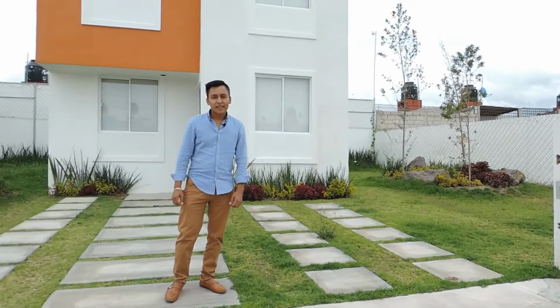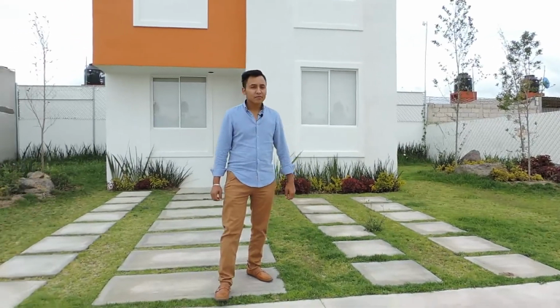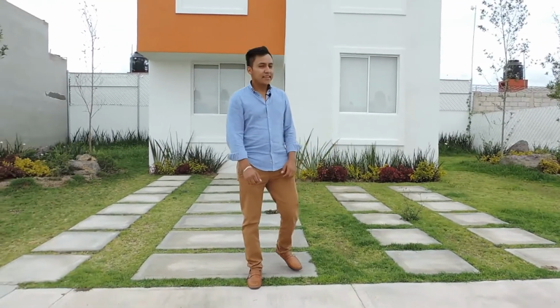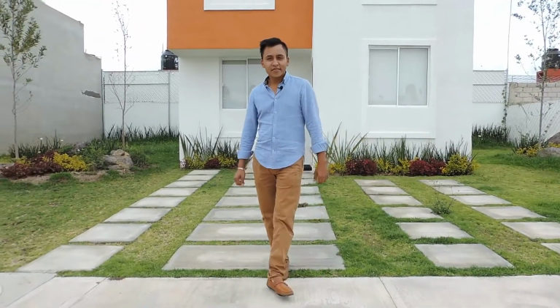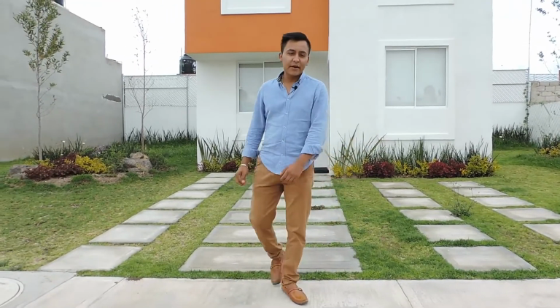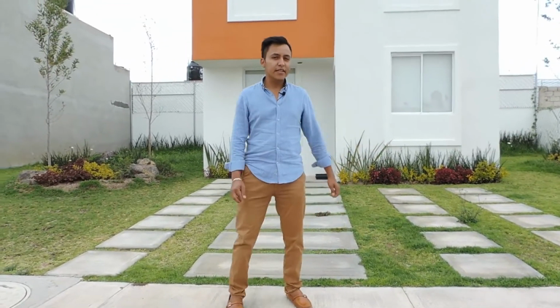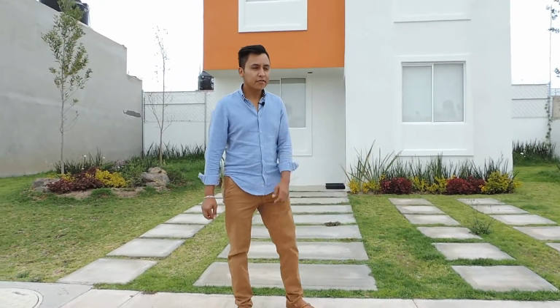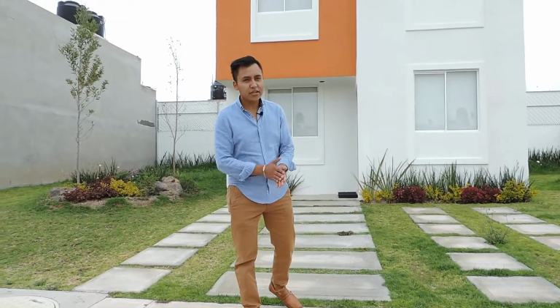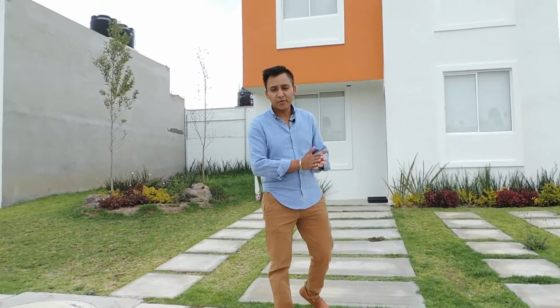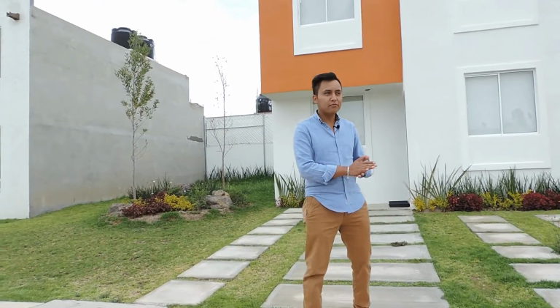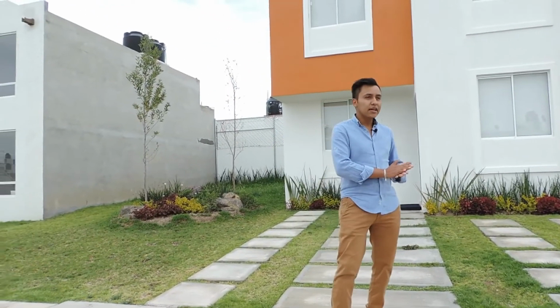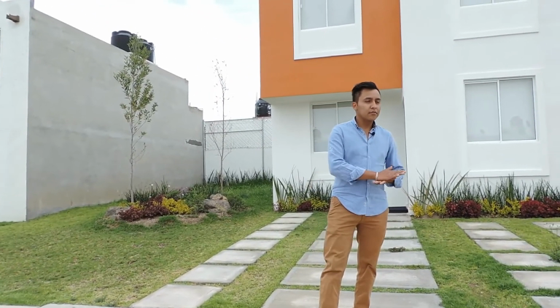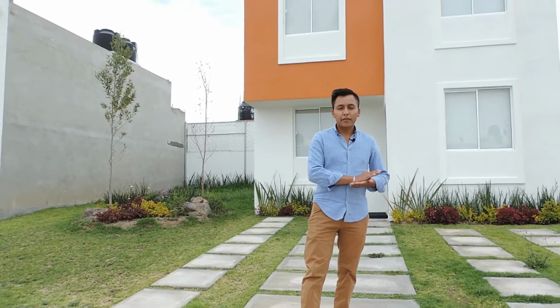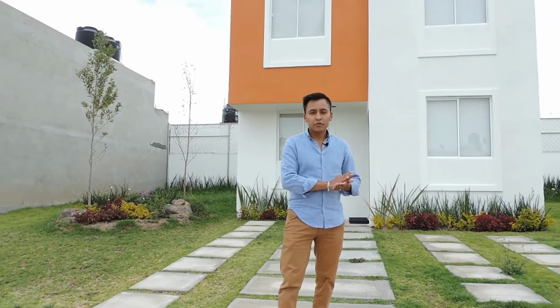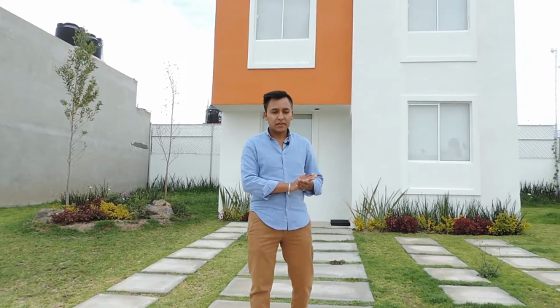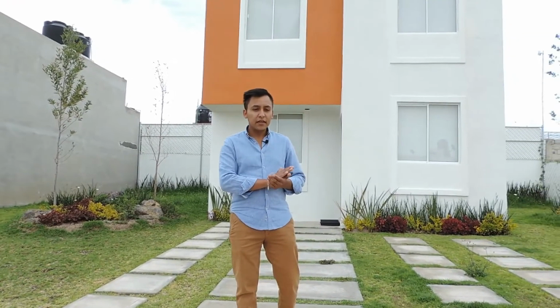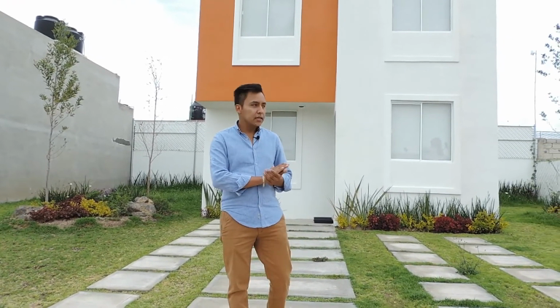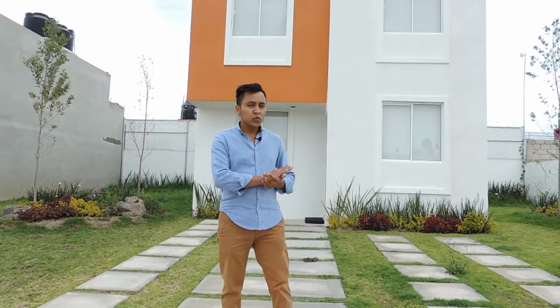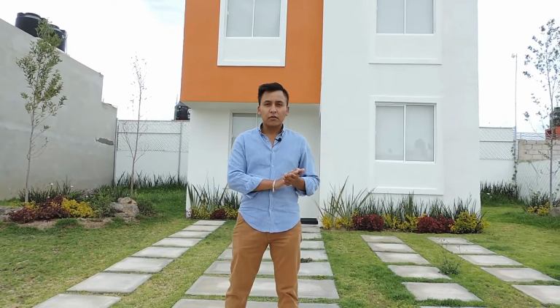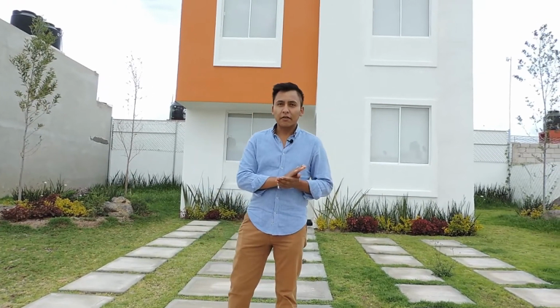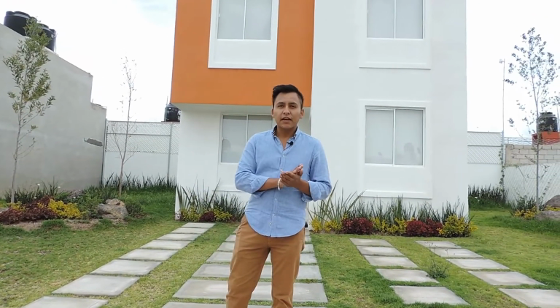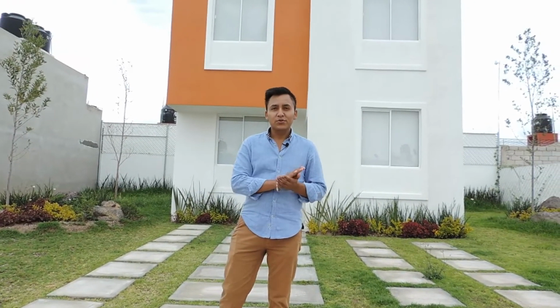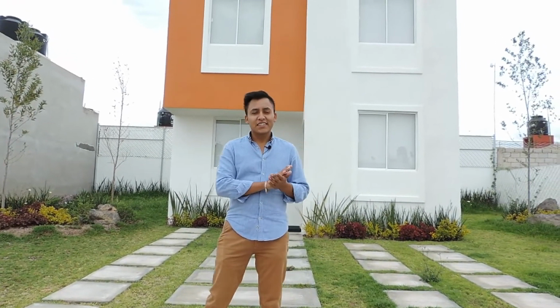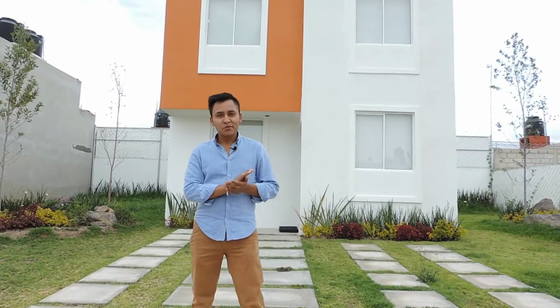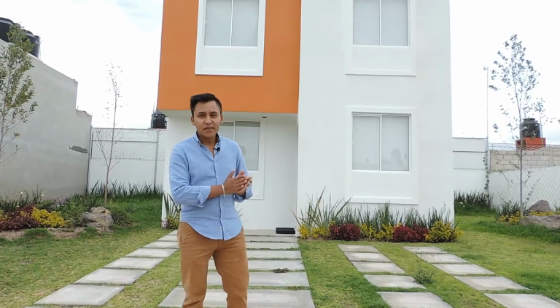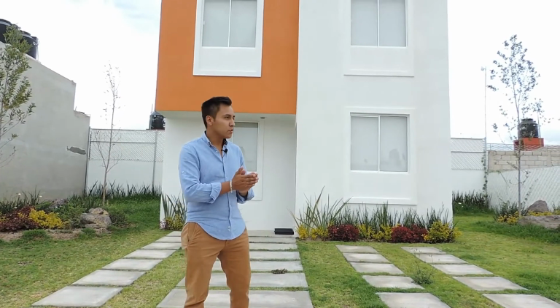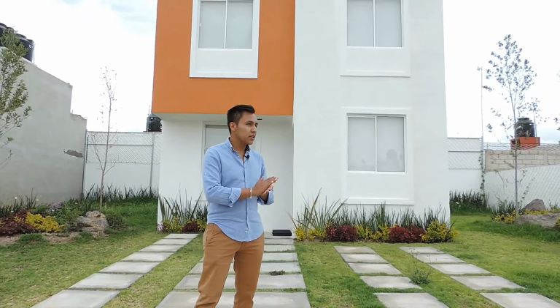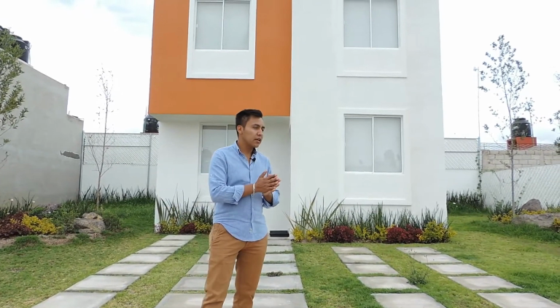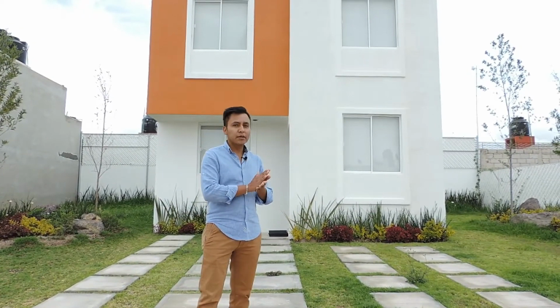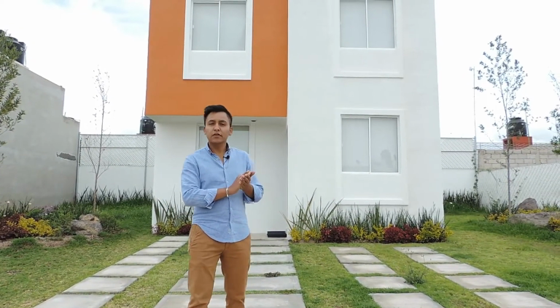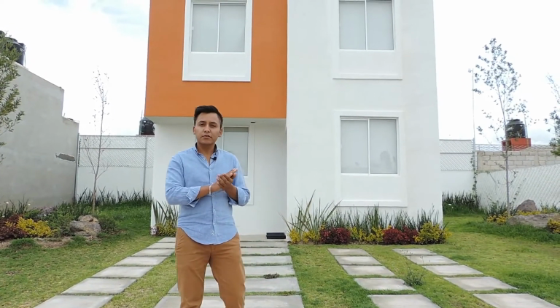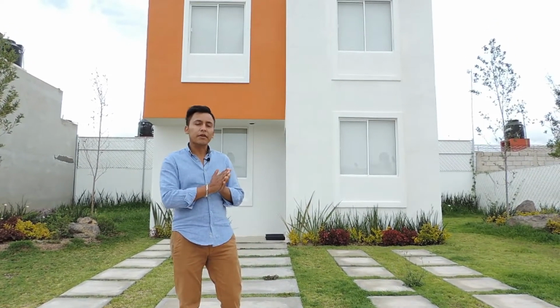What's up friends, good afternoon. My name is Raciel Avalos. Today we are here in the Fraccionamiento San Luis, which is located at 10 minutes from Plaza Explanada, and we are very close to the road Pachuca-Sahagún. We are at about the height of what is the Fraccionamiento Chavarría.